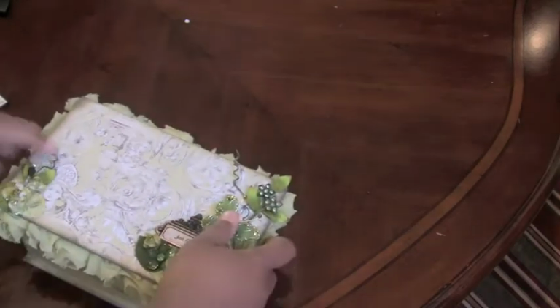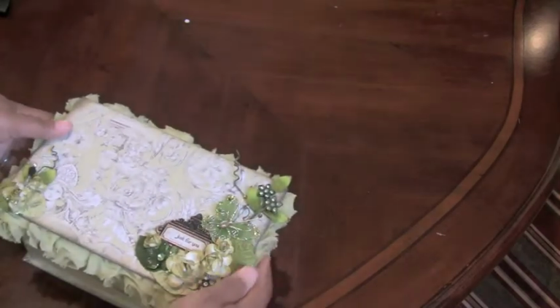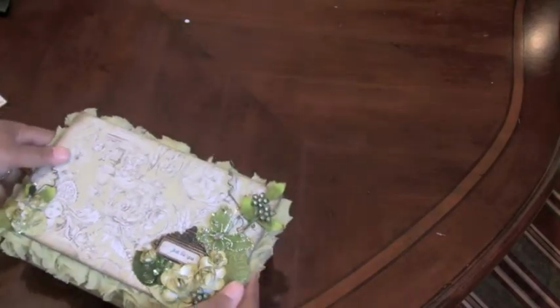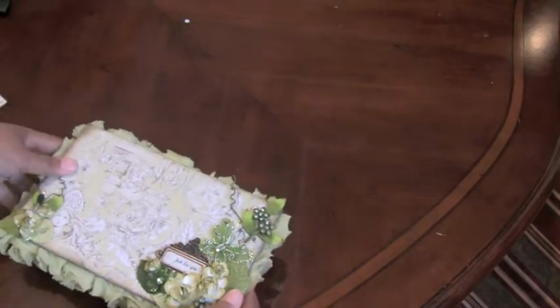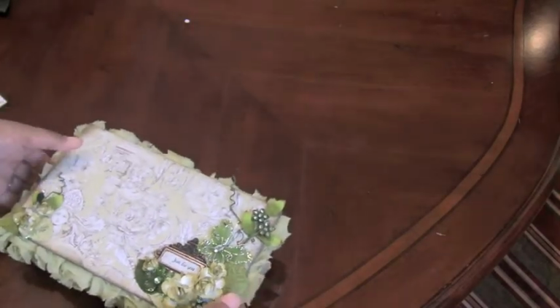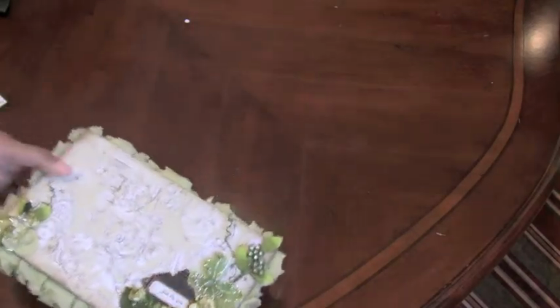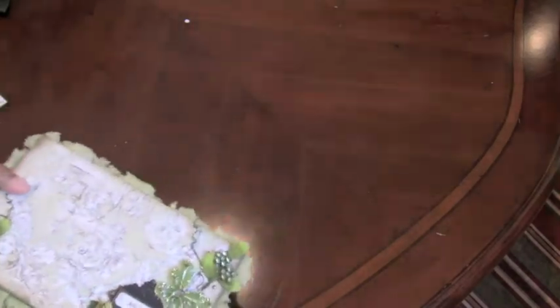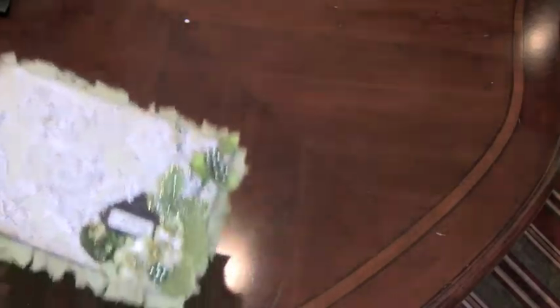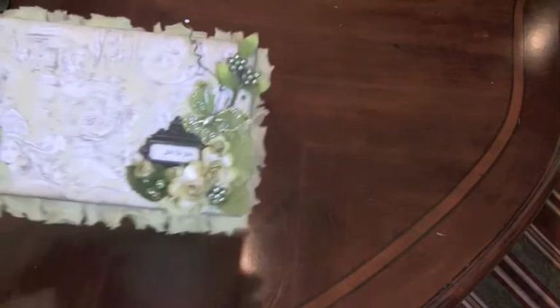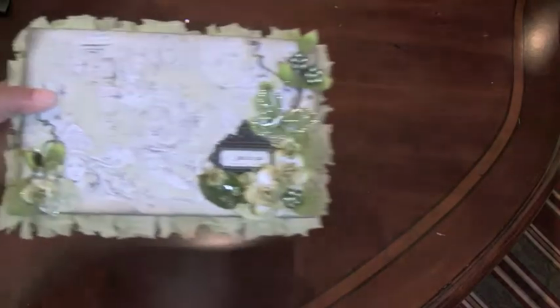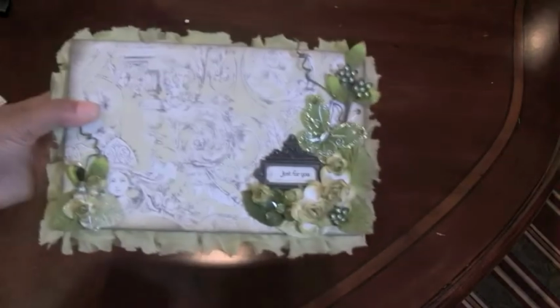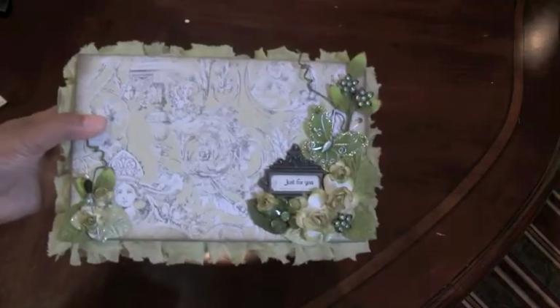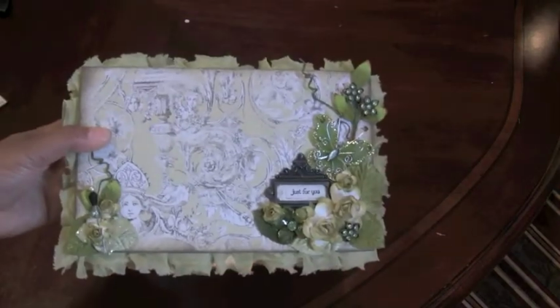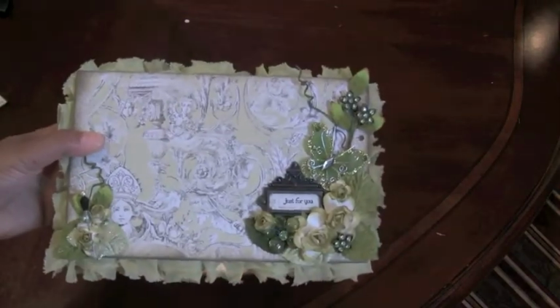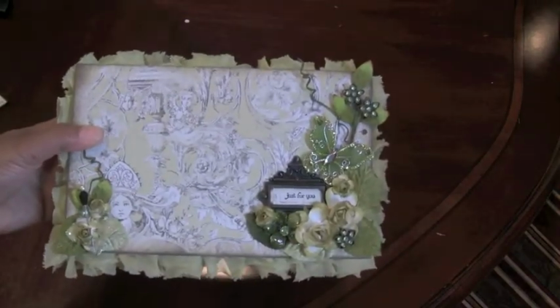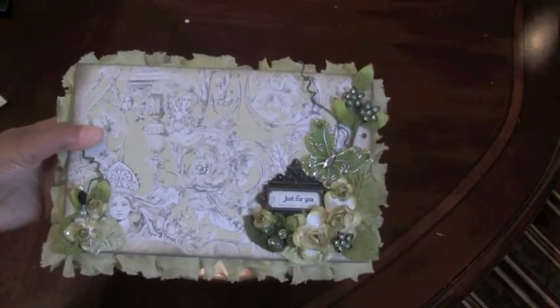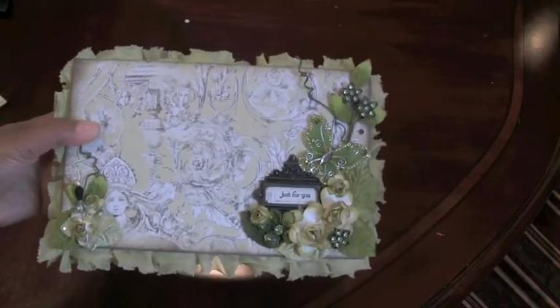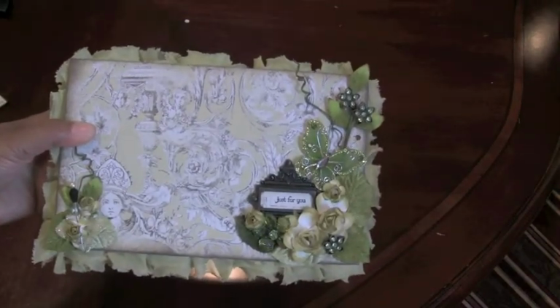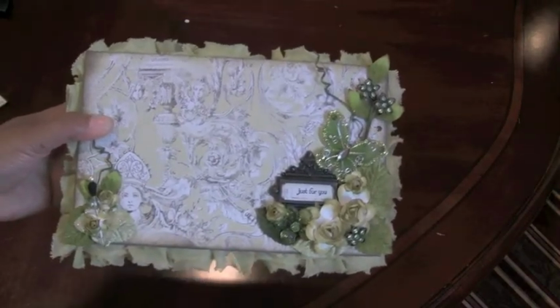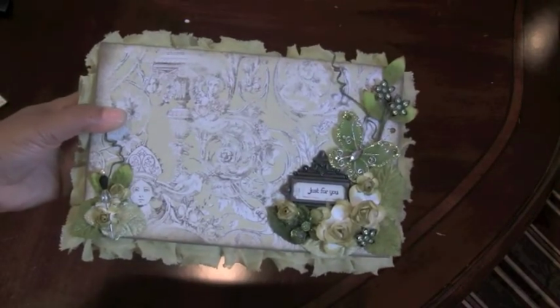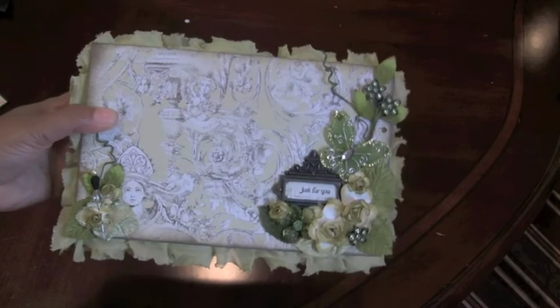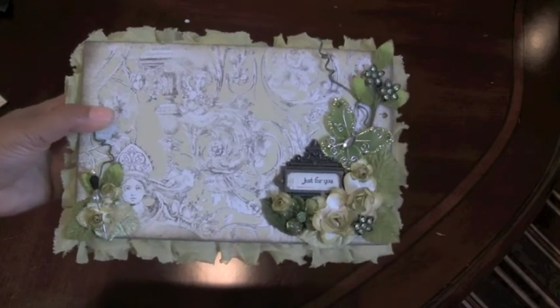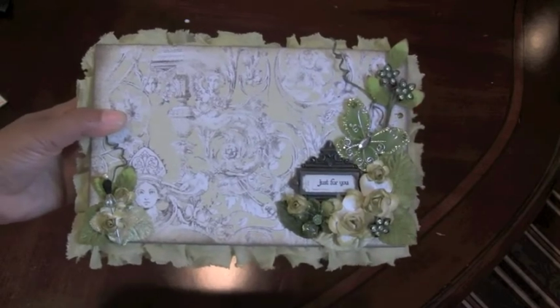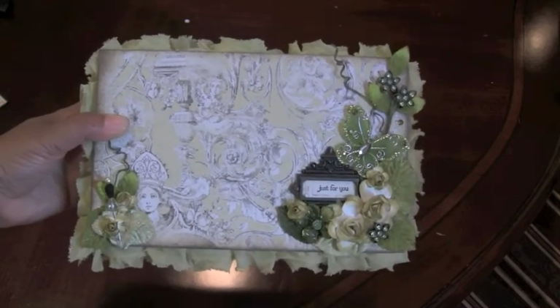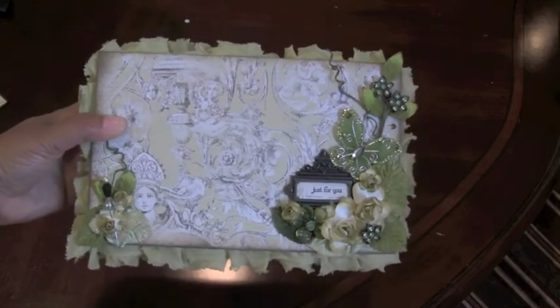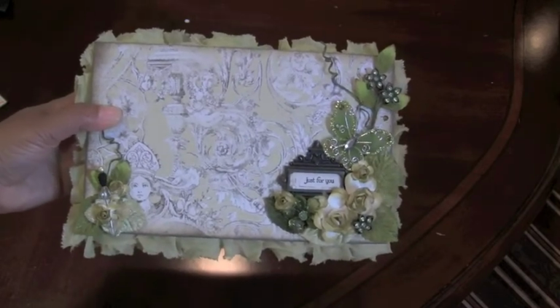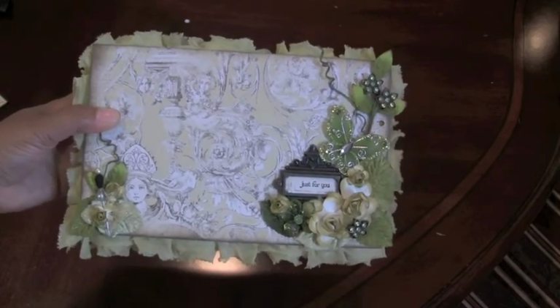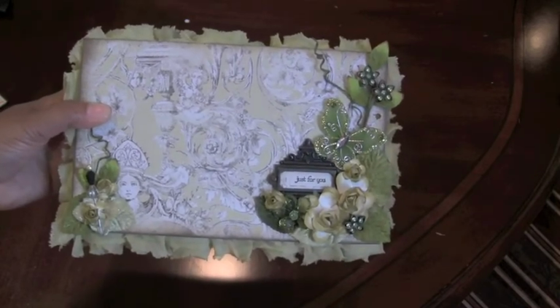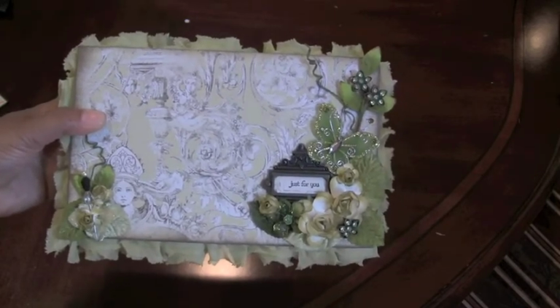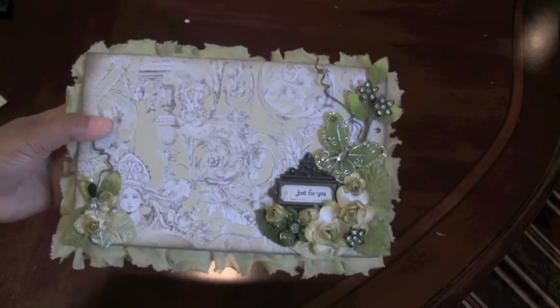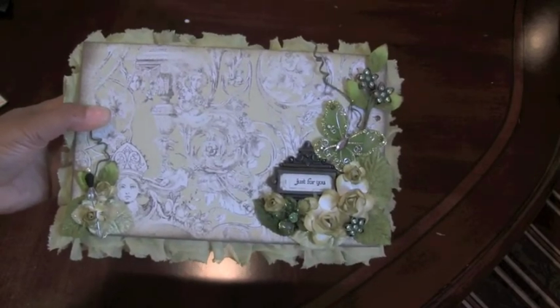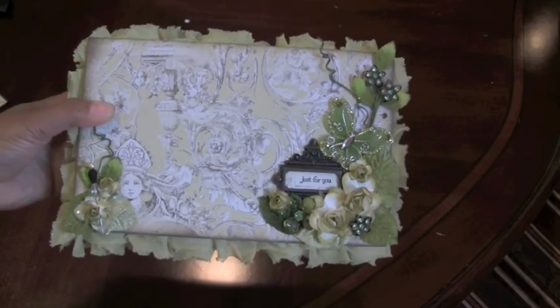So there's my box for the mystery chocolate box swap. Whoever gets my box, I hope you like it — thank you for watching, bye bye!